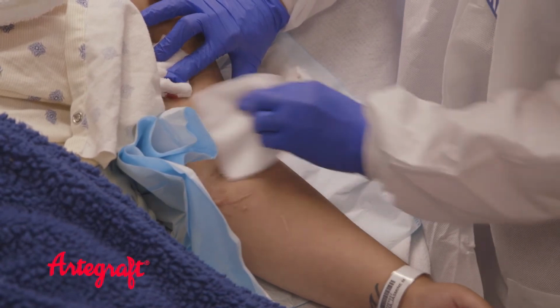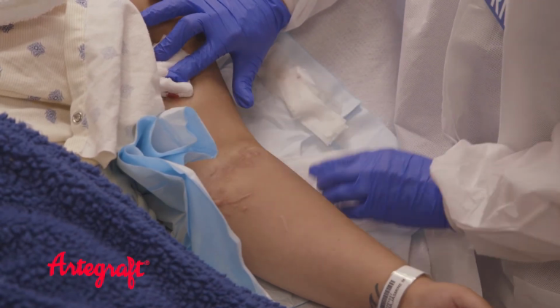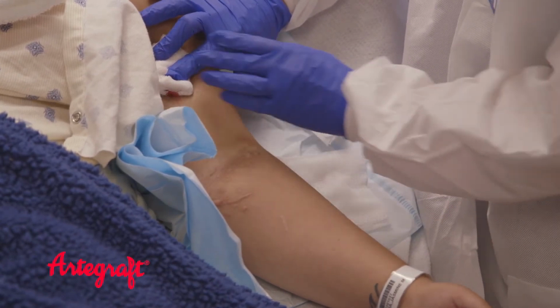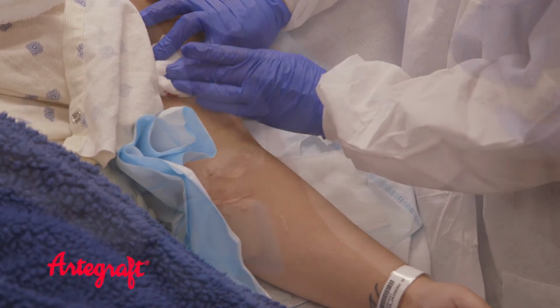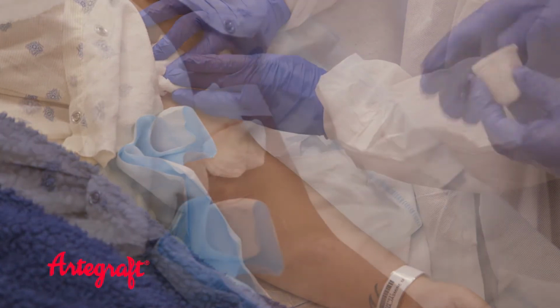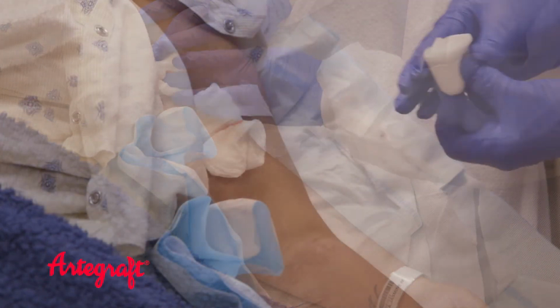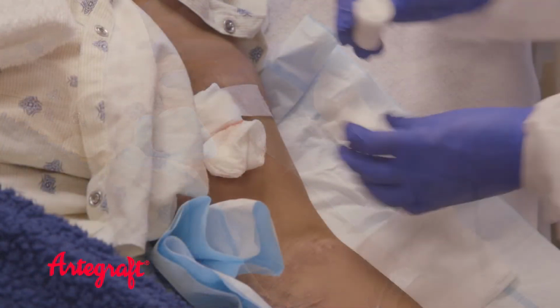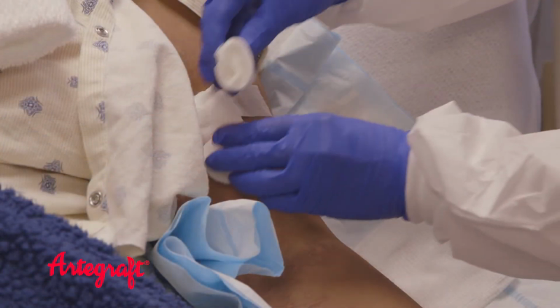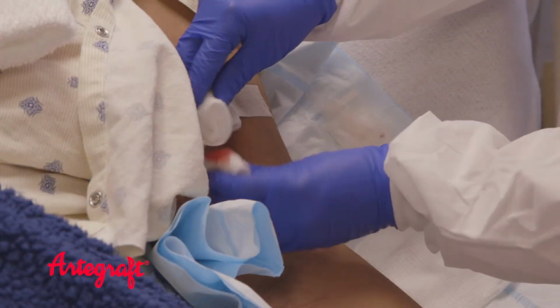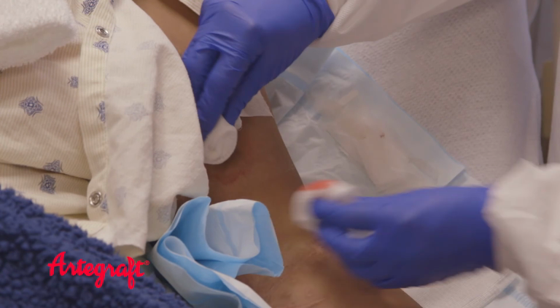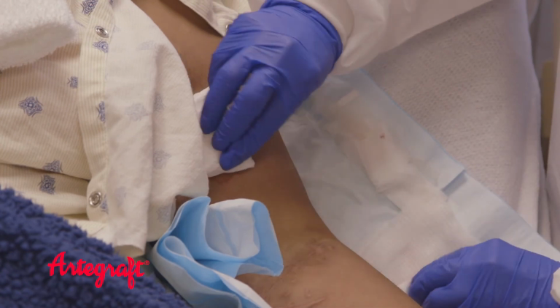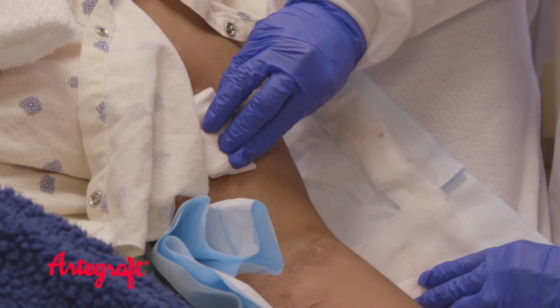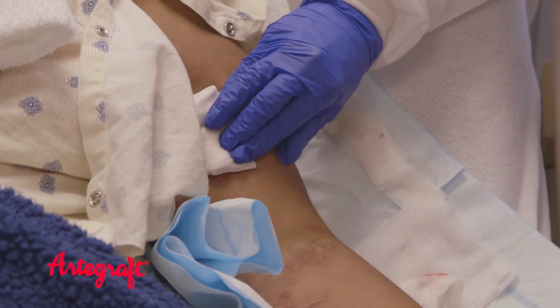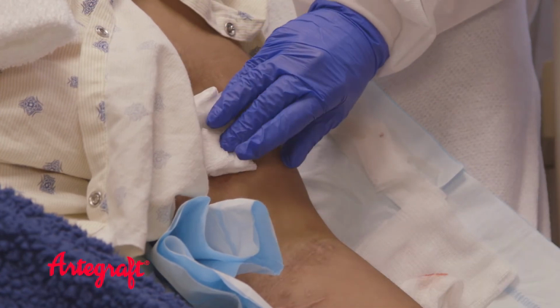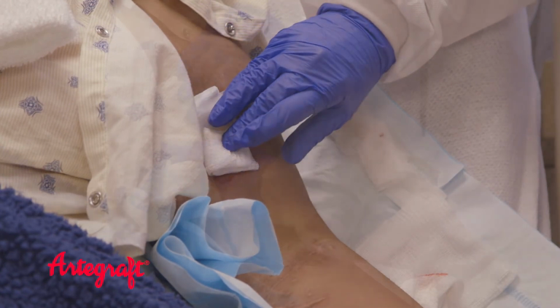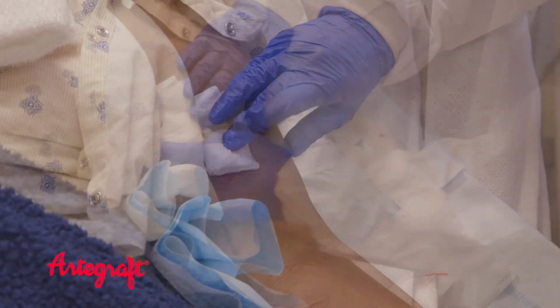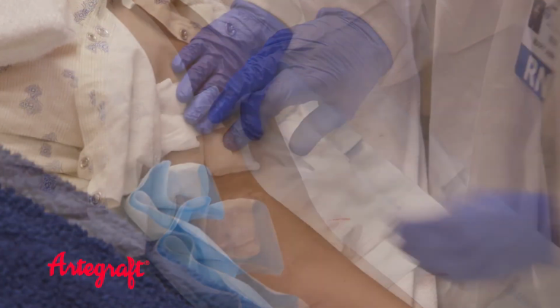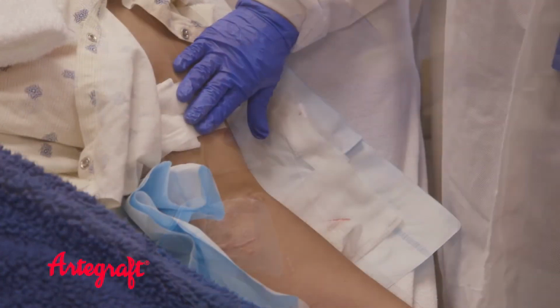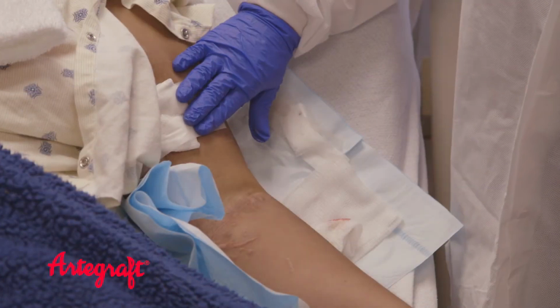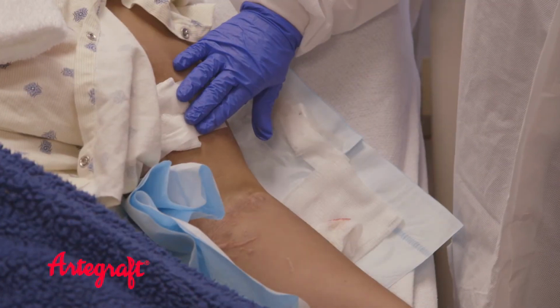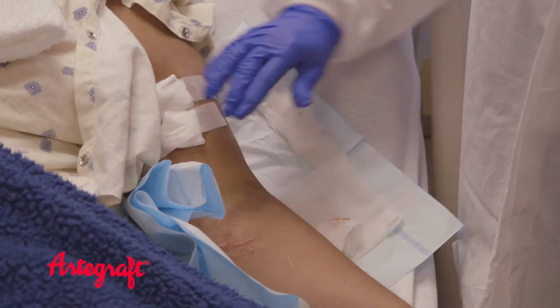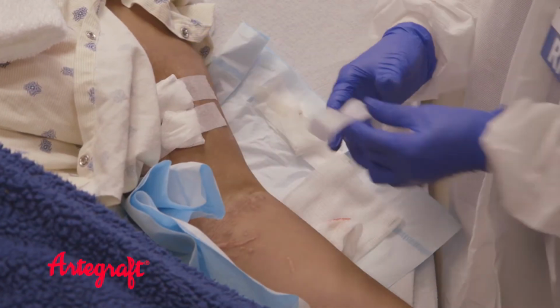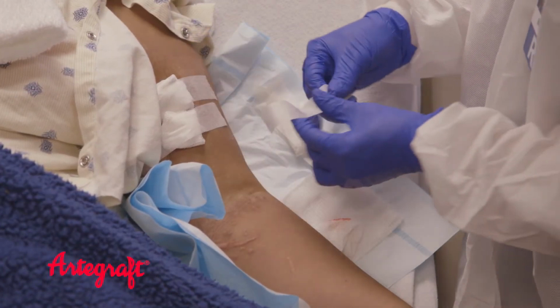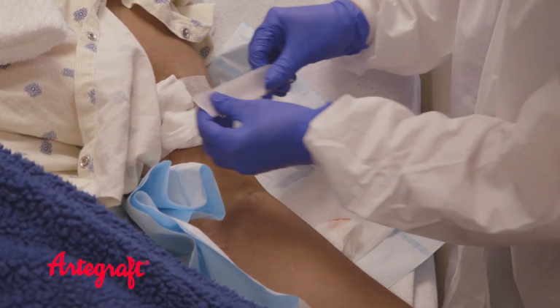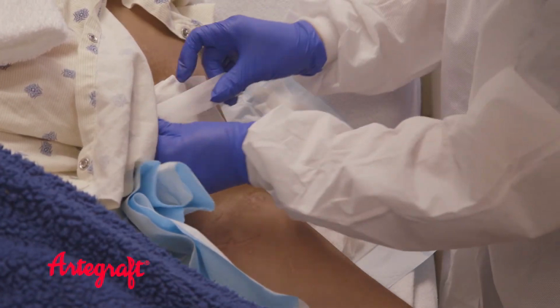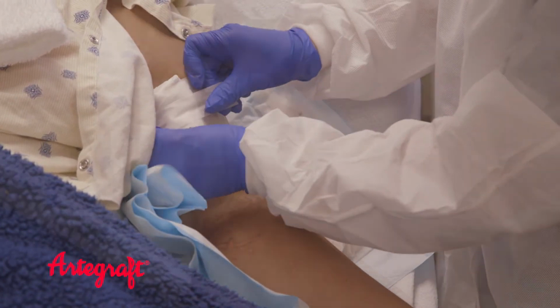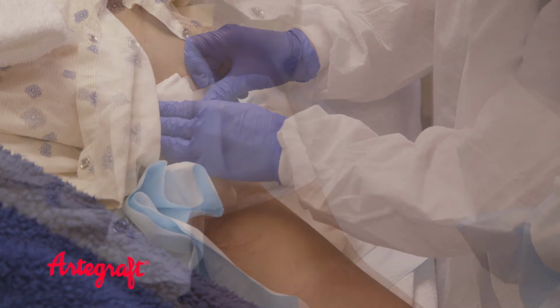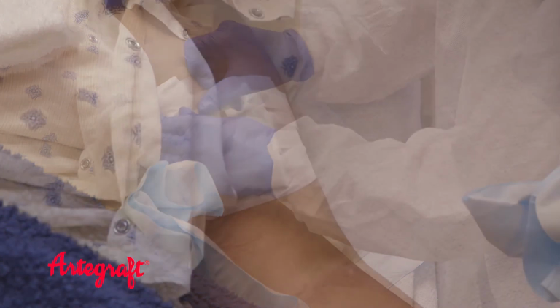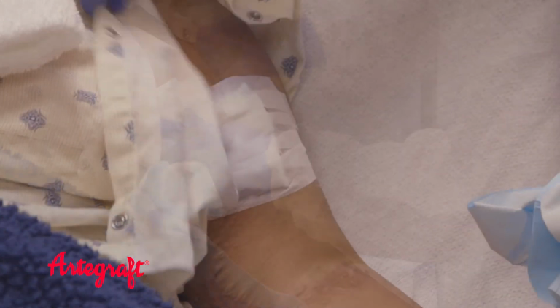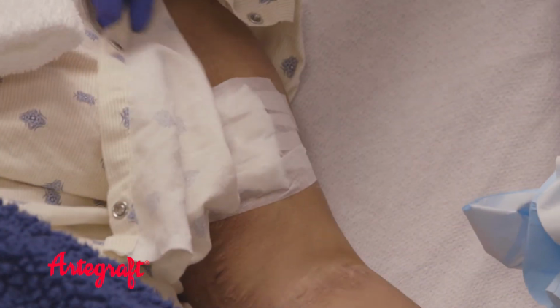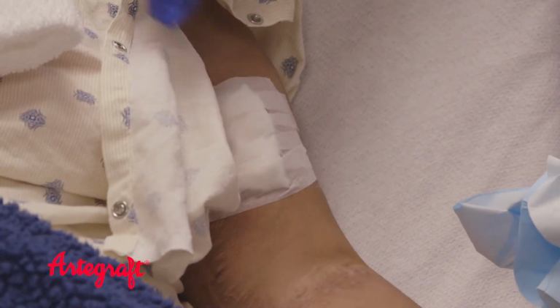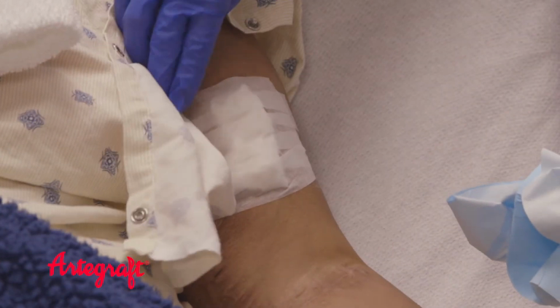Prolonged bleeding greater than the patient's normal time to hemostasis may be a sign of outflow stenosis. Once the bleeding is stopped, you may finish your discharge as directed by dialysis personnel.